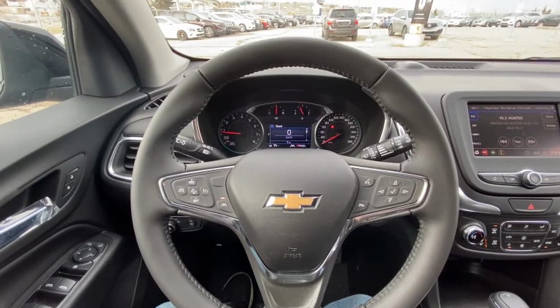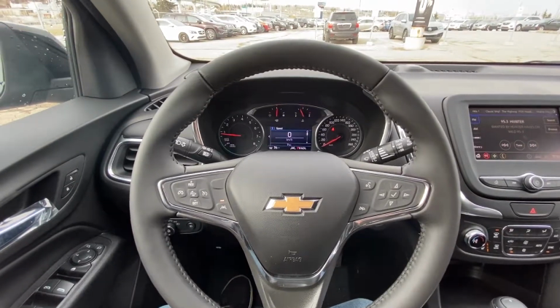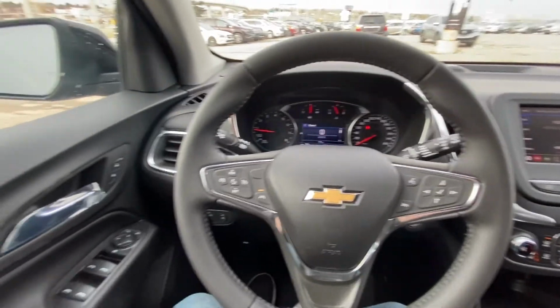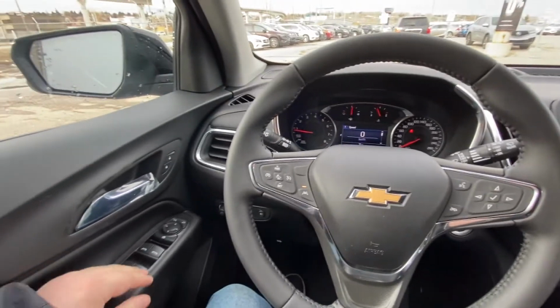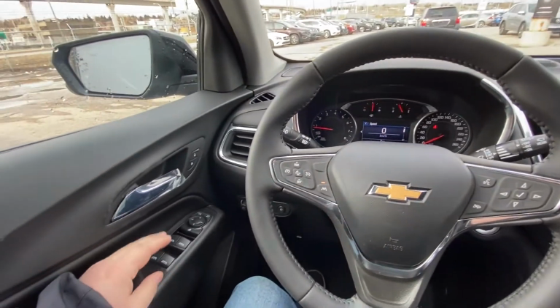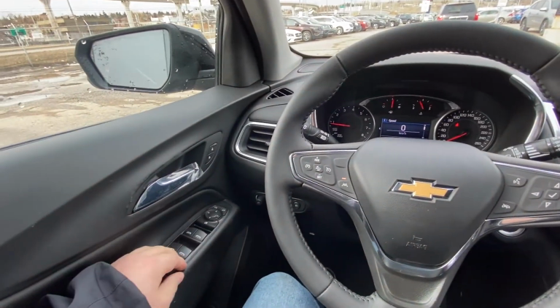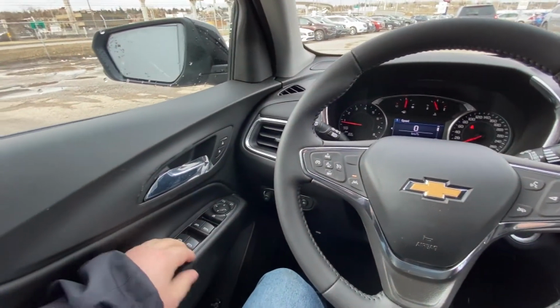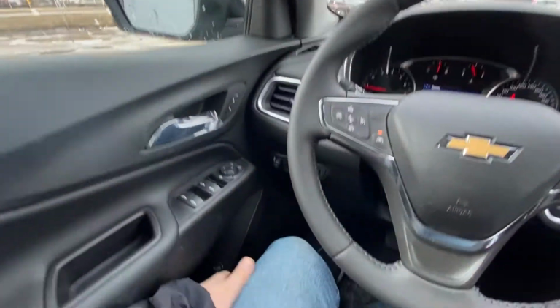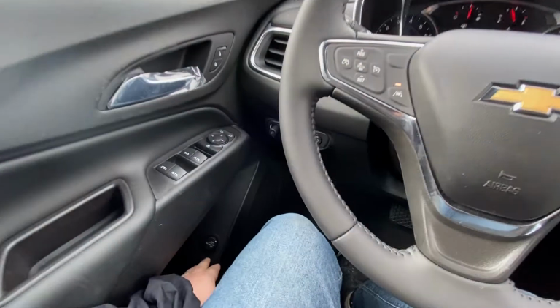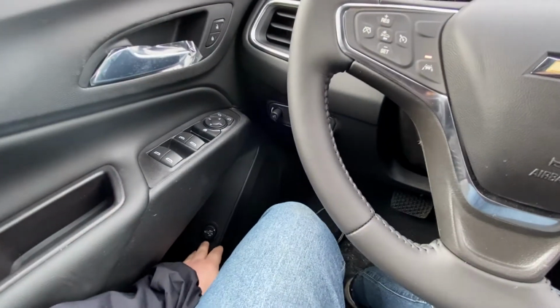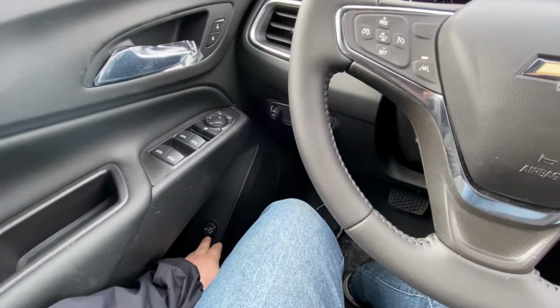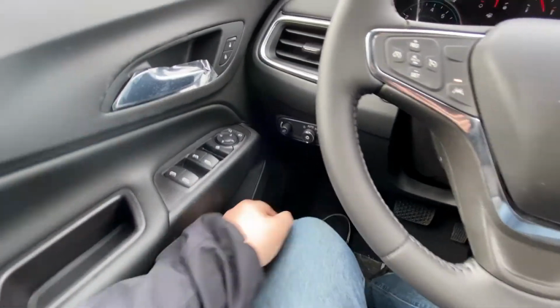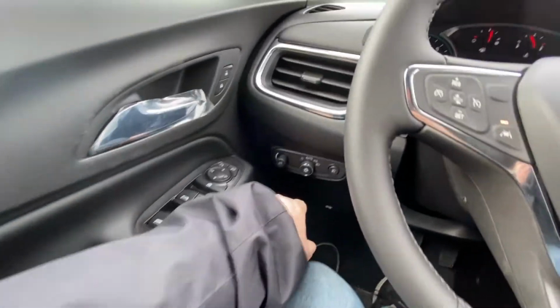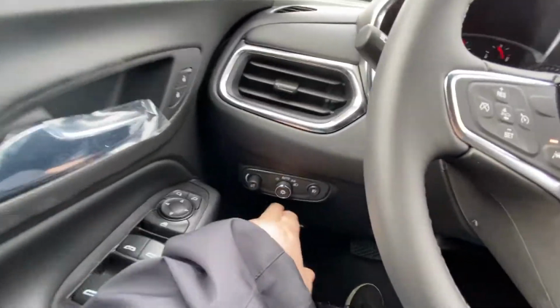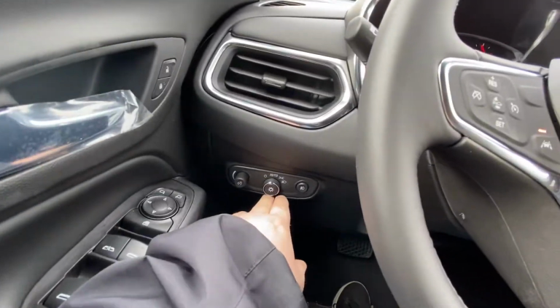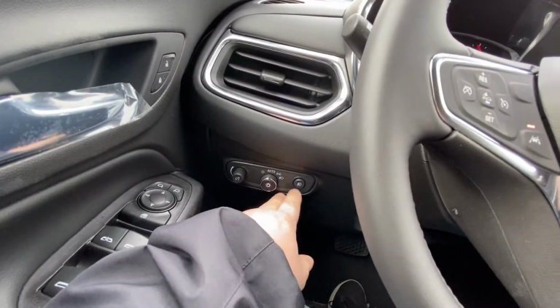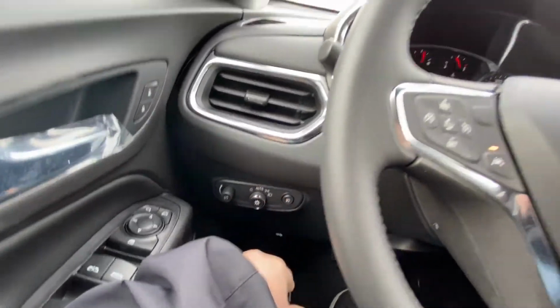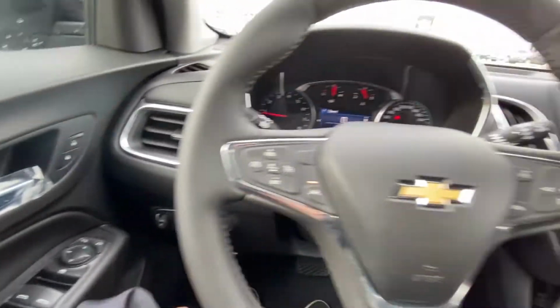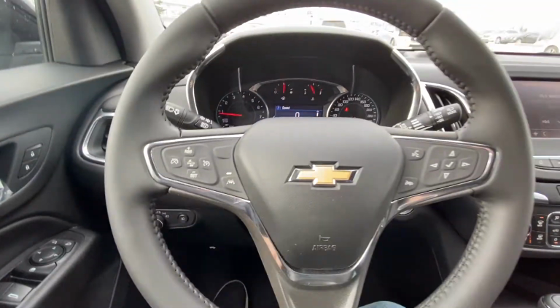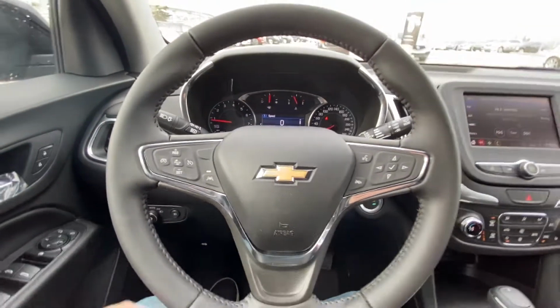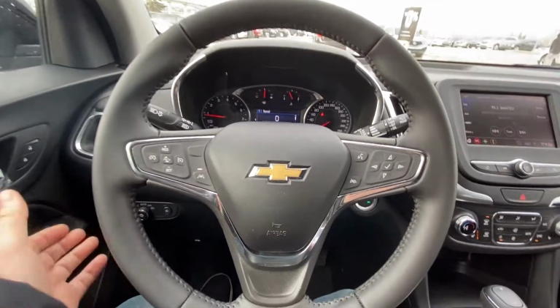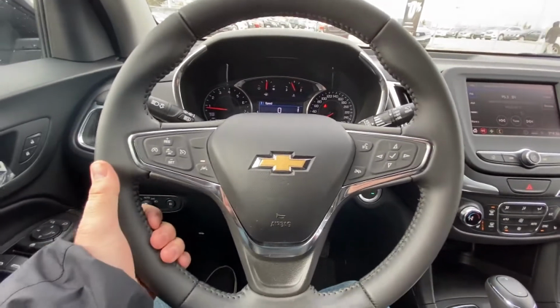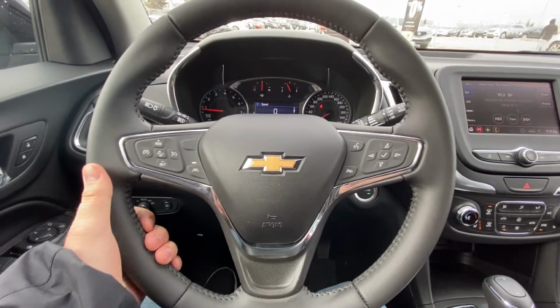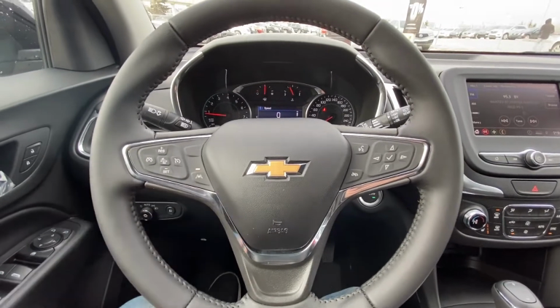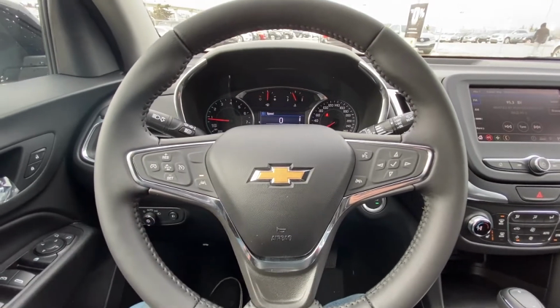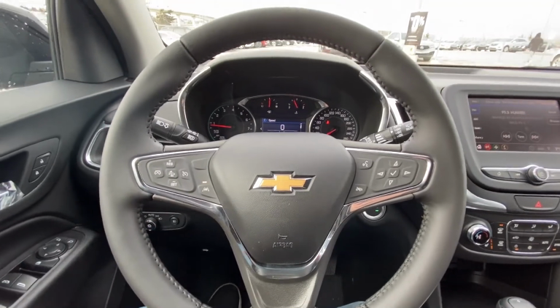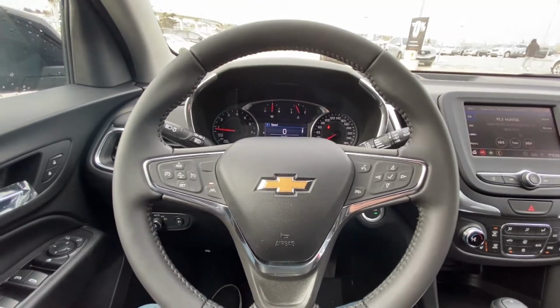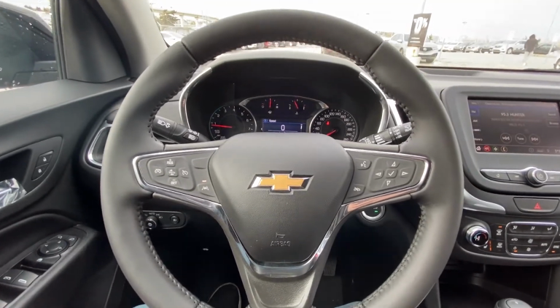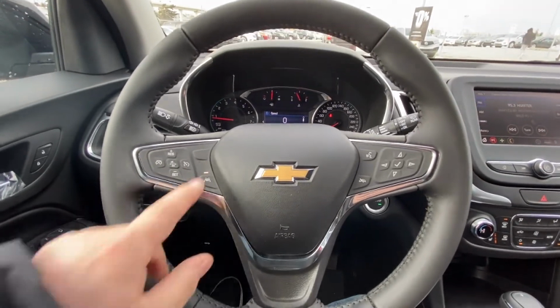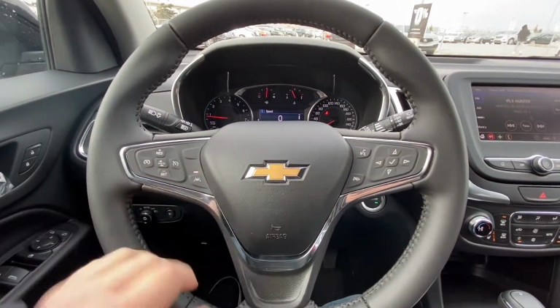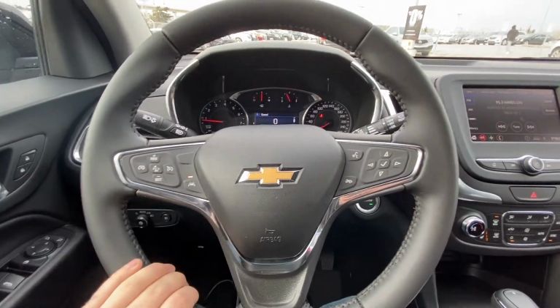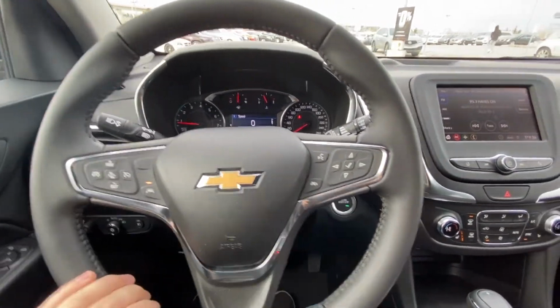Taking a quick look at the interior: power windows, locks and mirrors, power adjustable tailgate as well. You have your automatic headlights and fog lights, and a leather-wrapped steering wheel with forward collision warning and cruise control as well as lane keep assist.